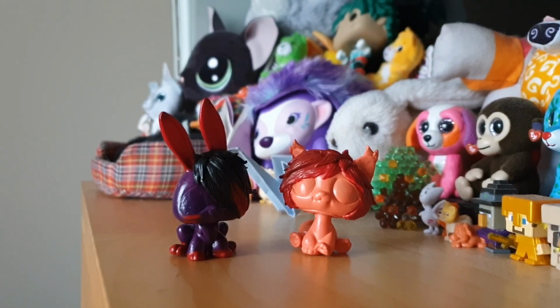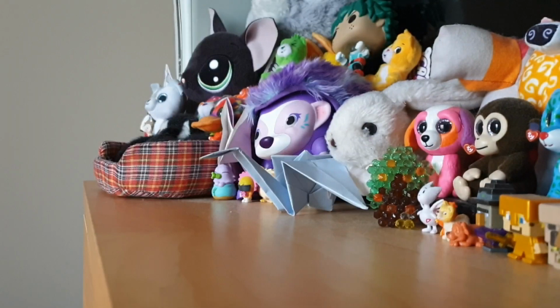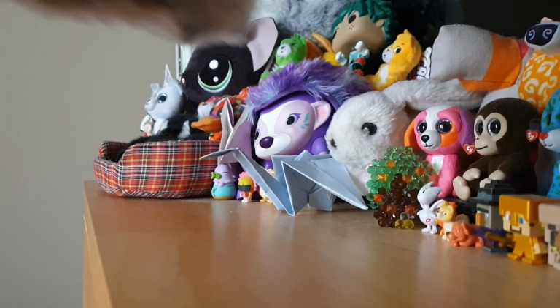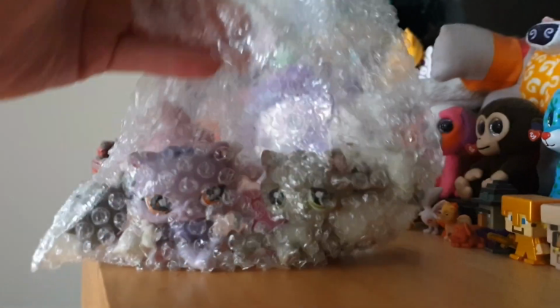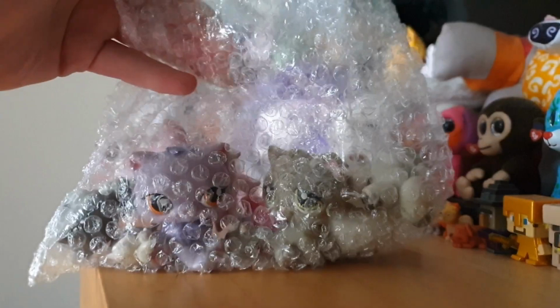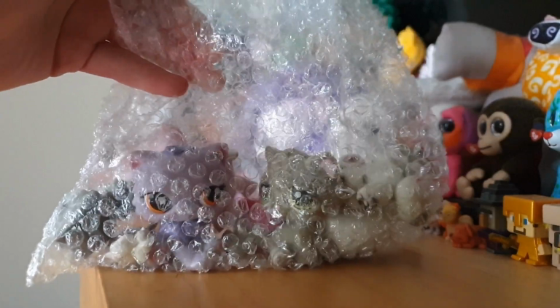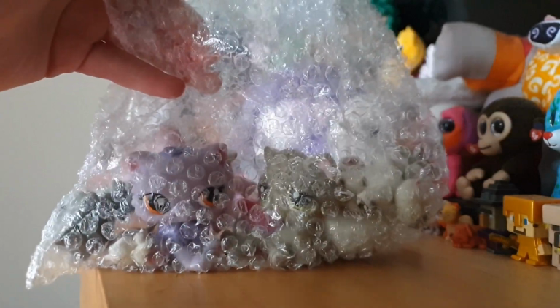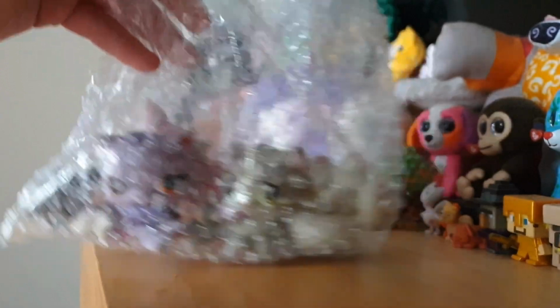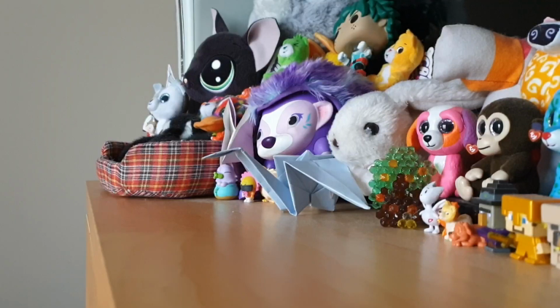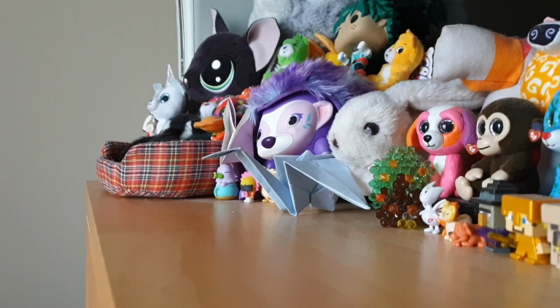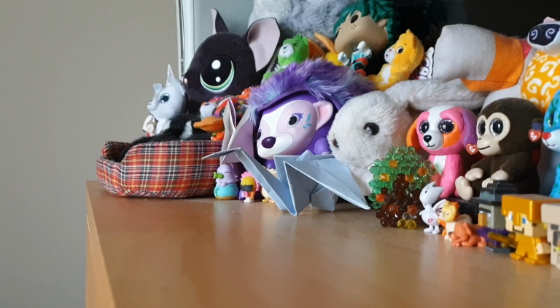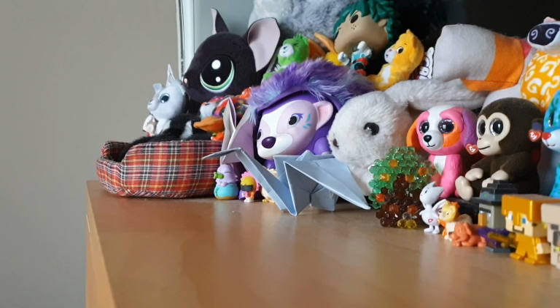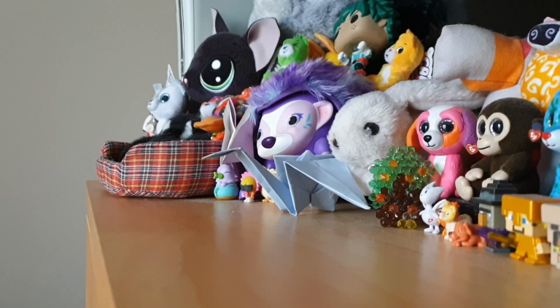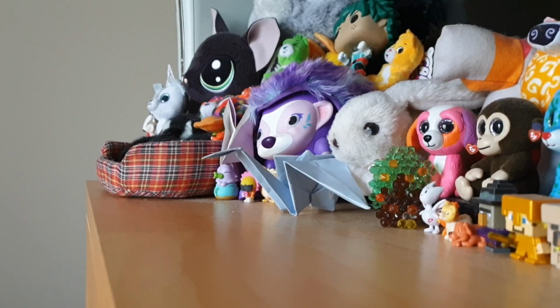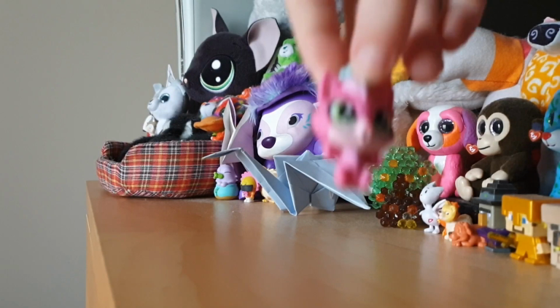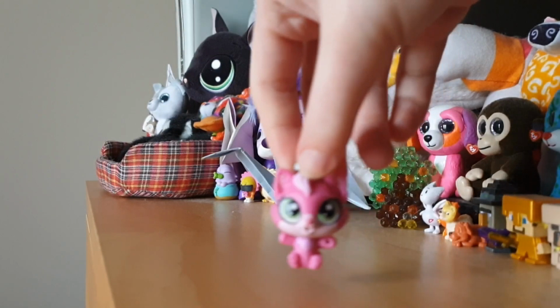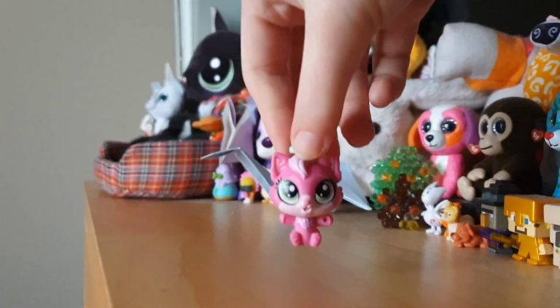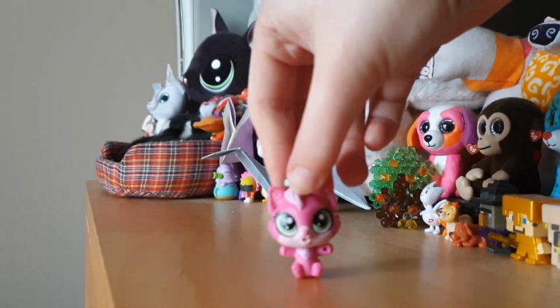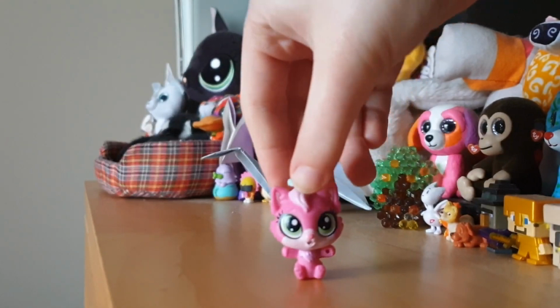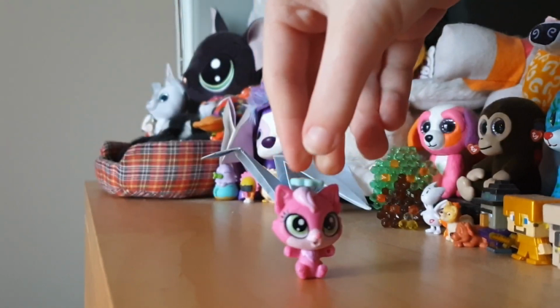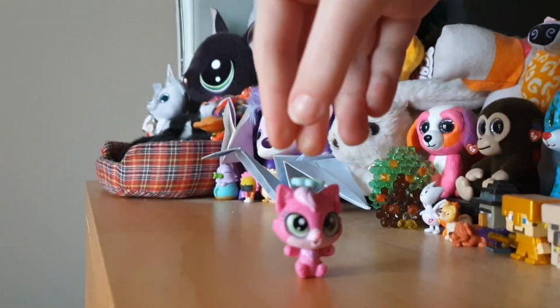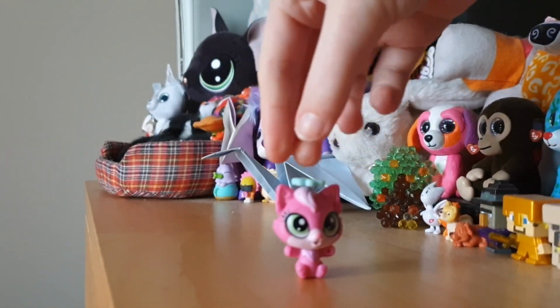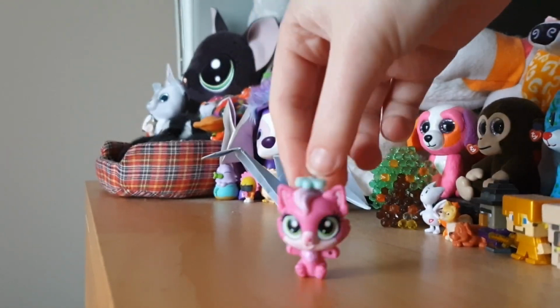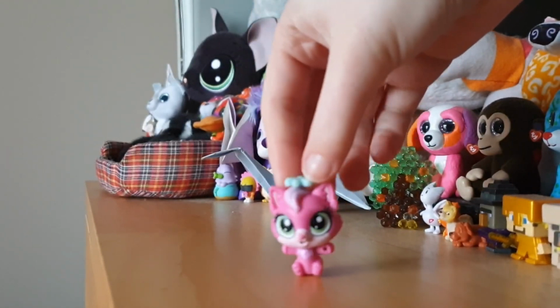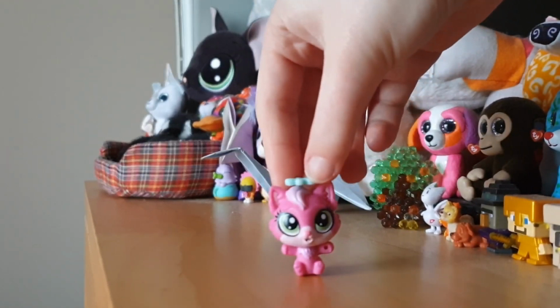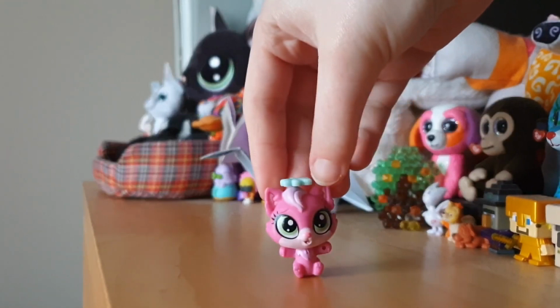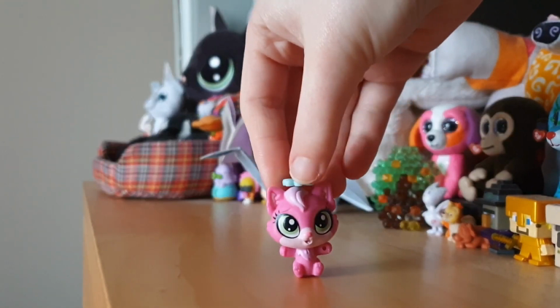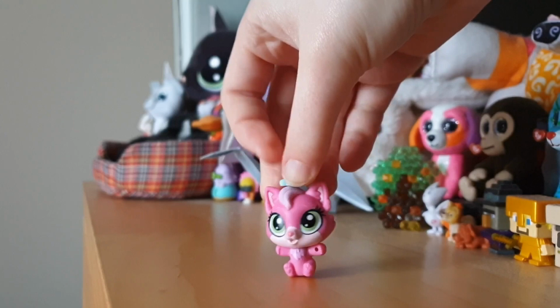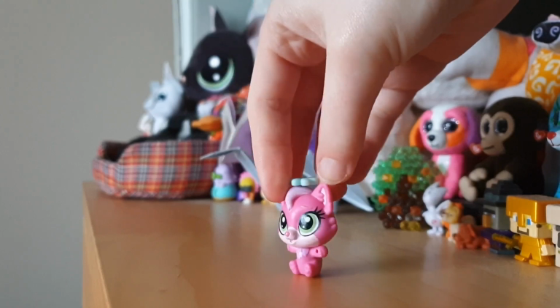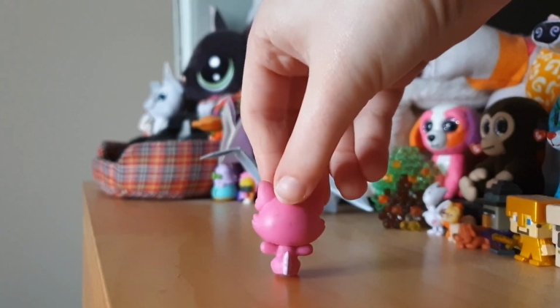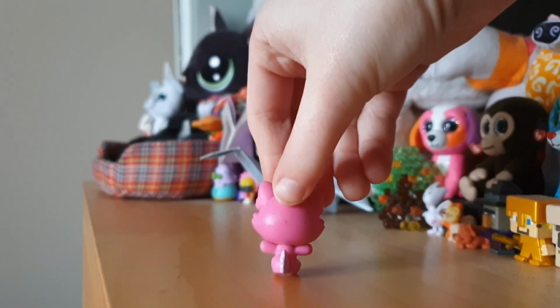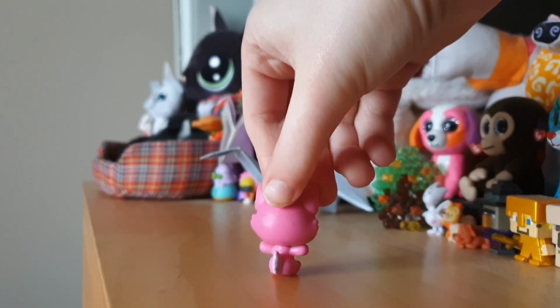So here are the pets. We got a few baby ones first. Here's the first one — I think it's a cat. I honestly don't know; I've never seen this pet before.